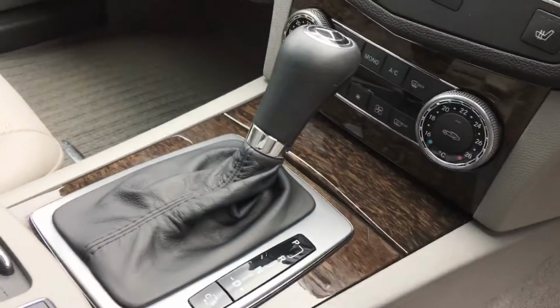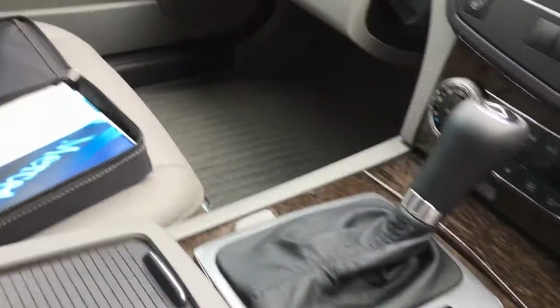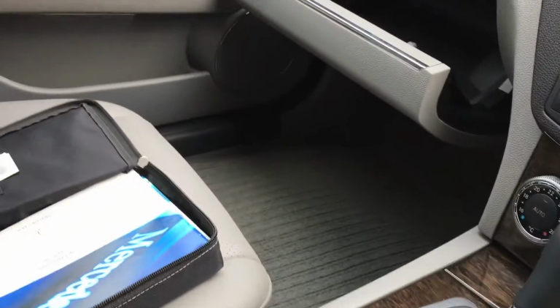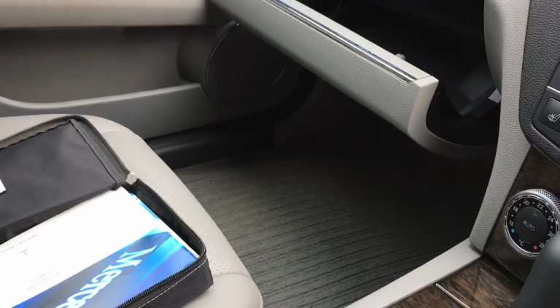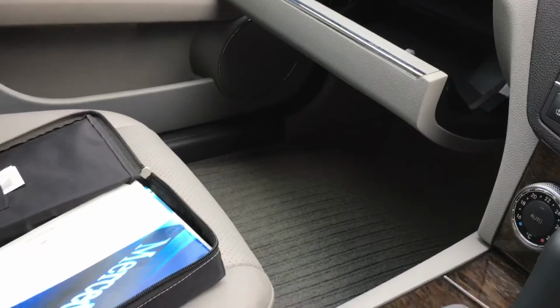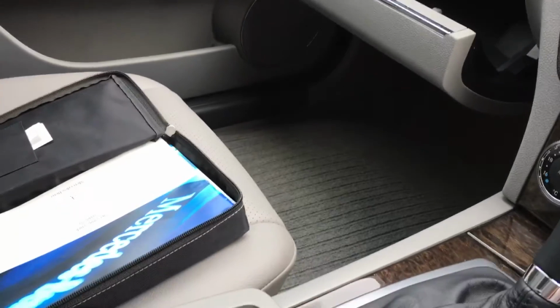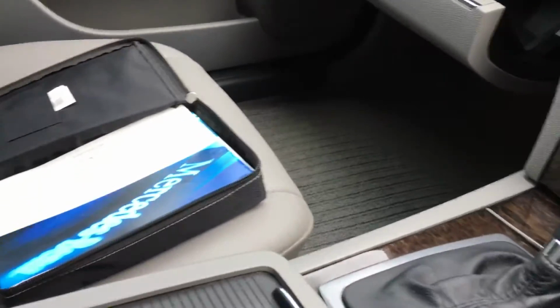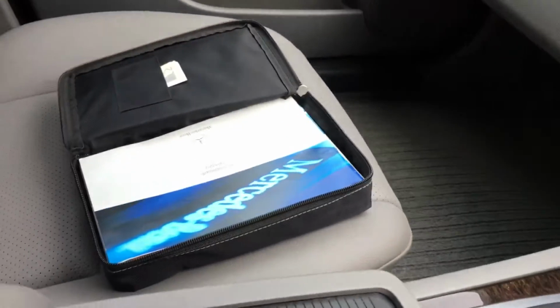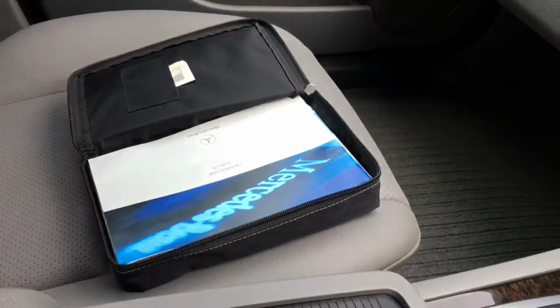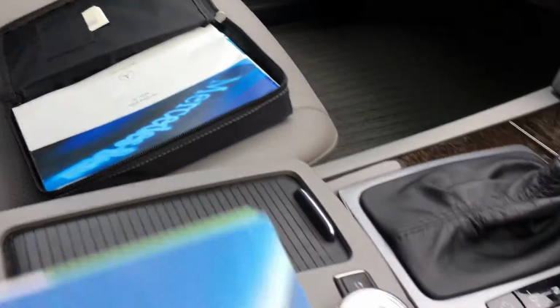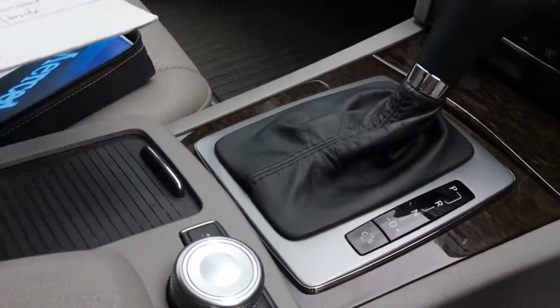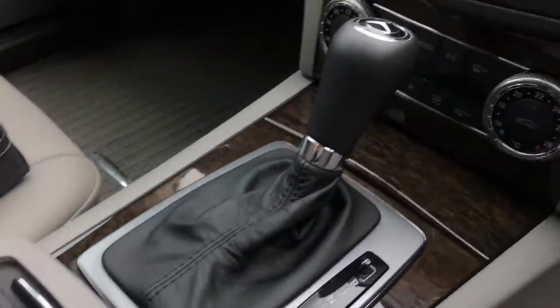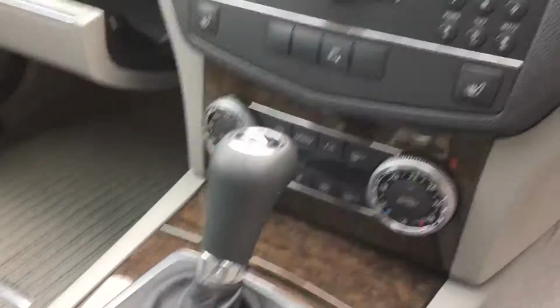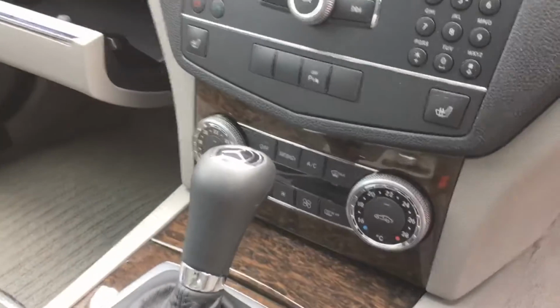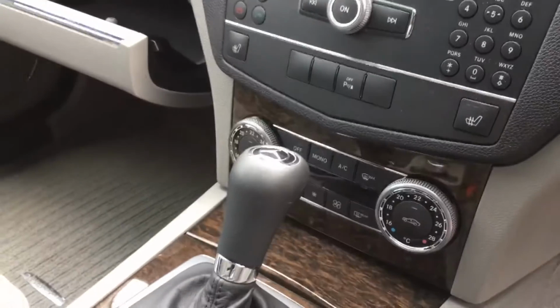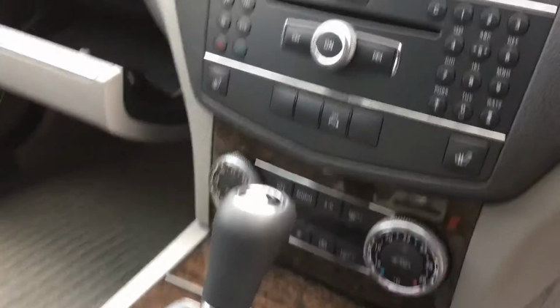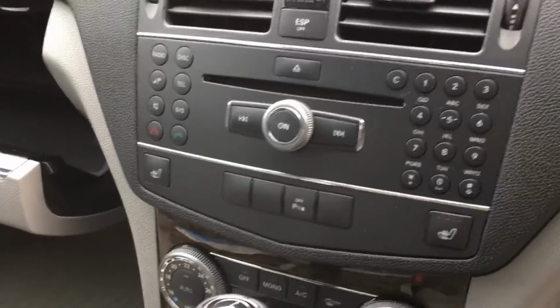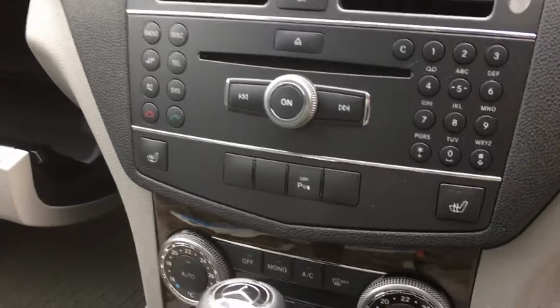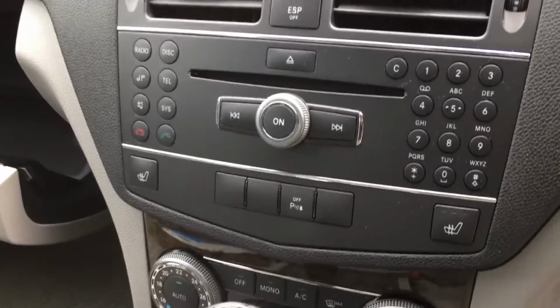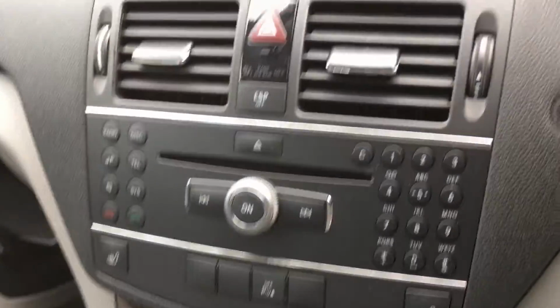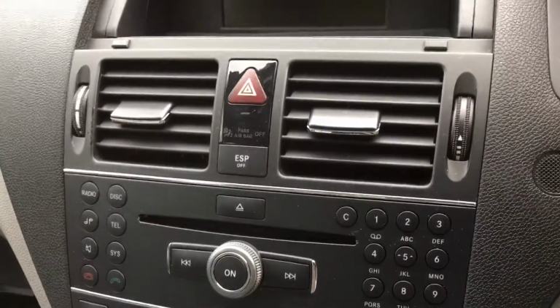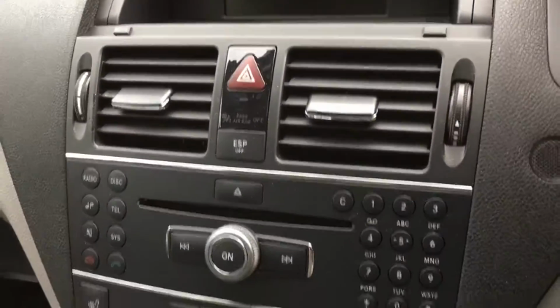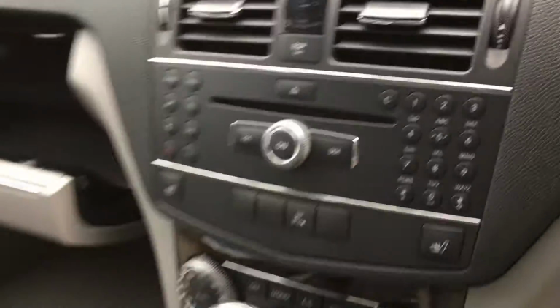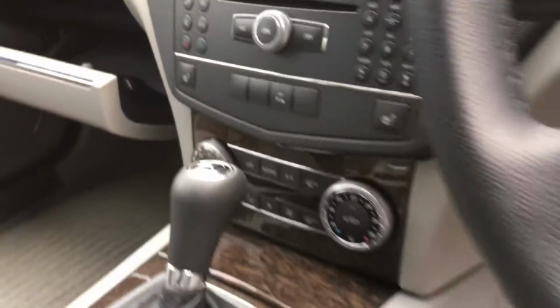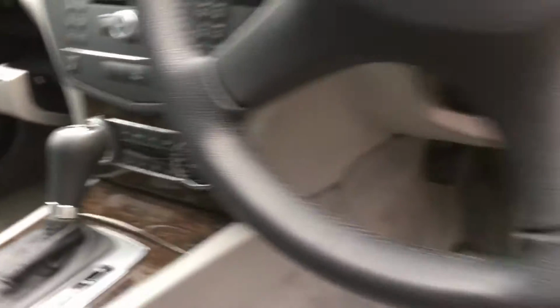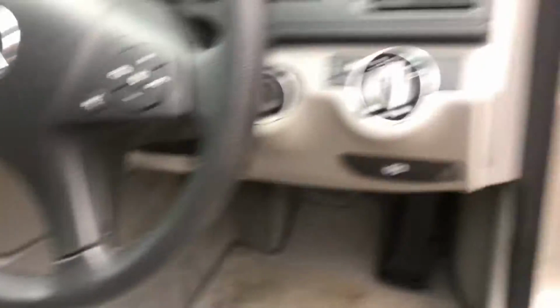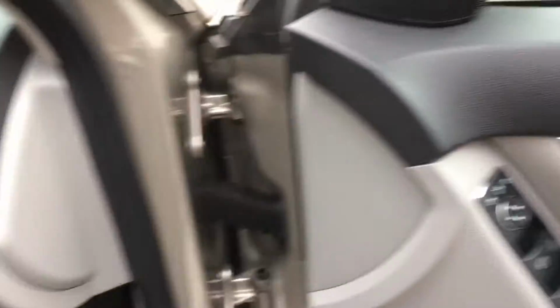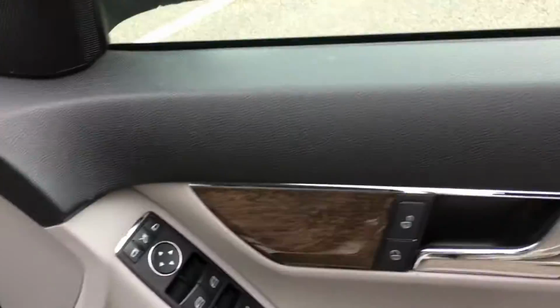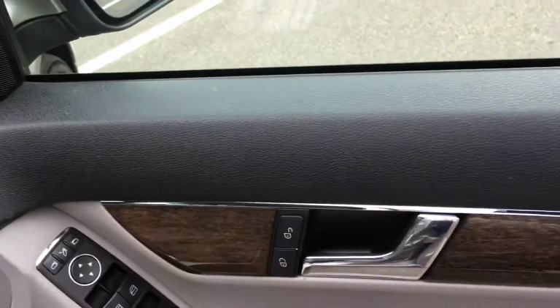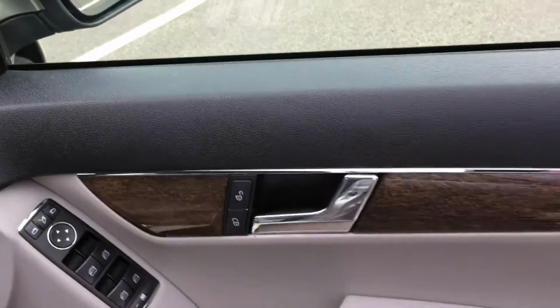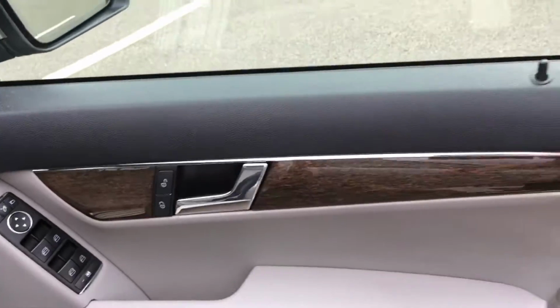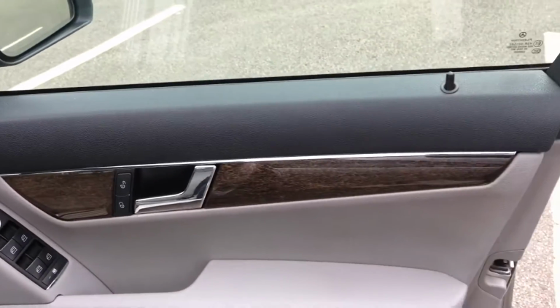Lovely interior — floor mats, all the handbooks, dual zone climate, heated seats, Bluetooth, electric windows and electric mirrors.